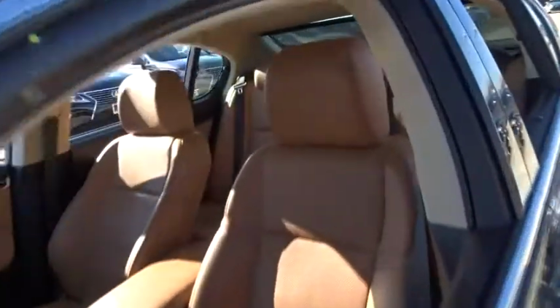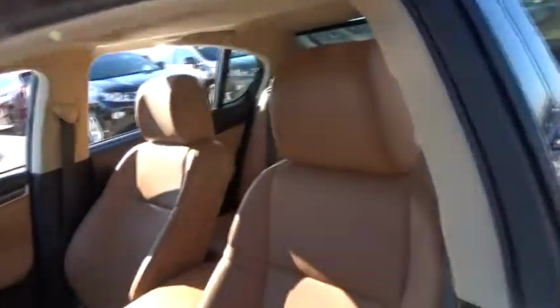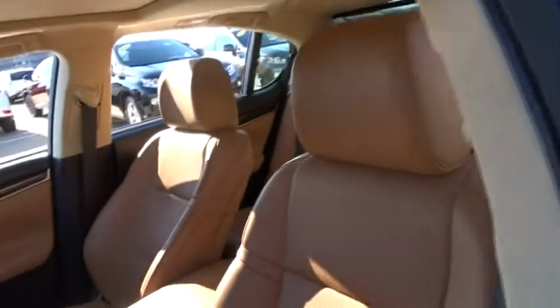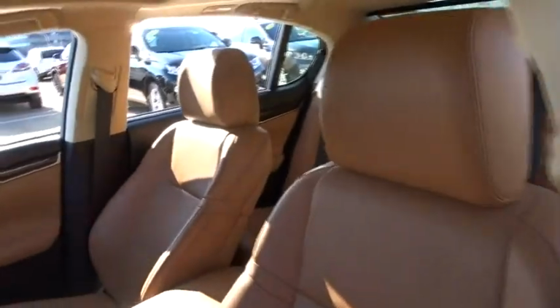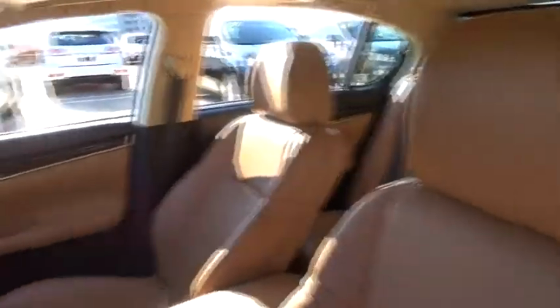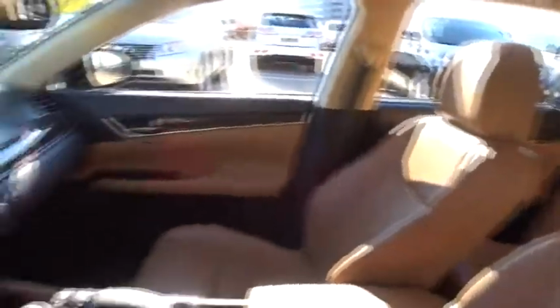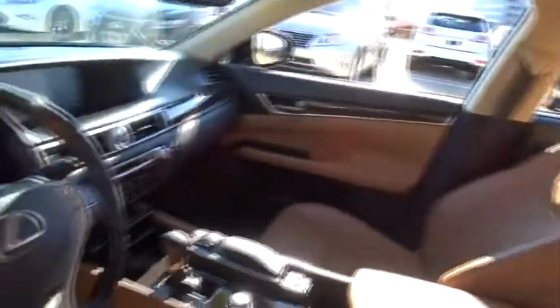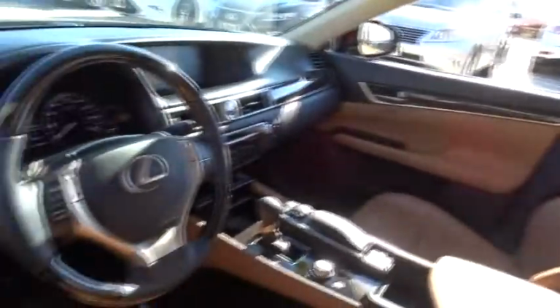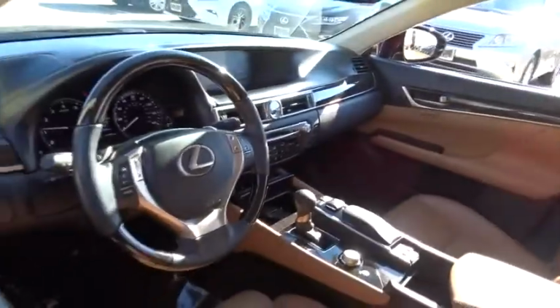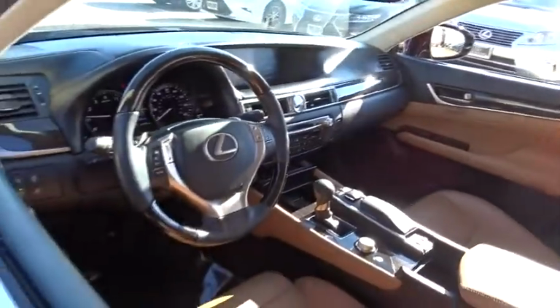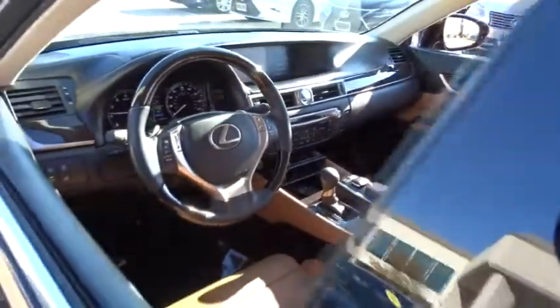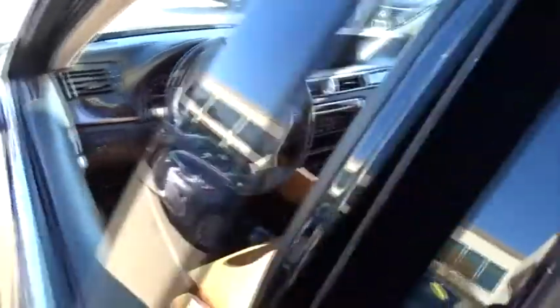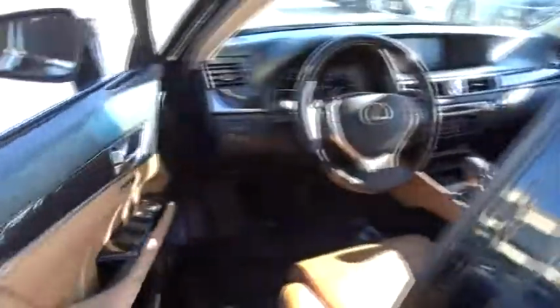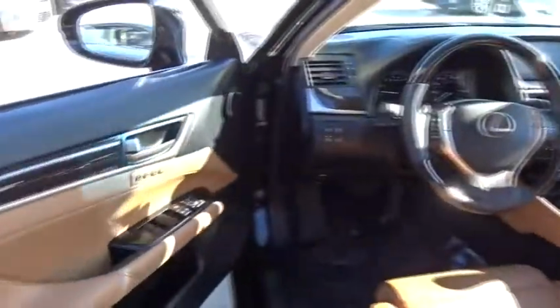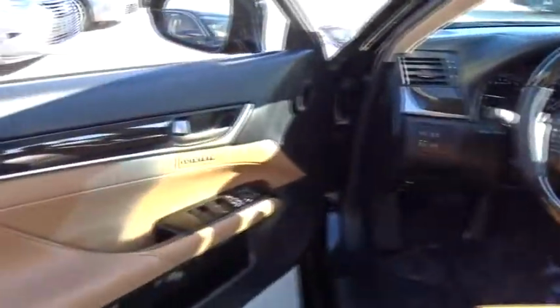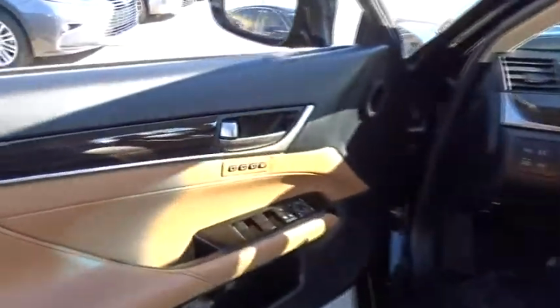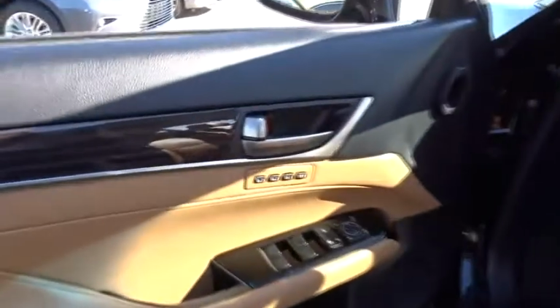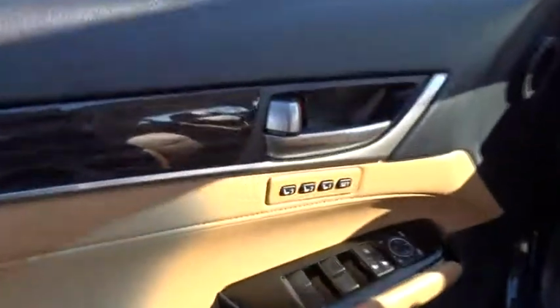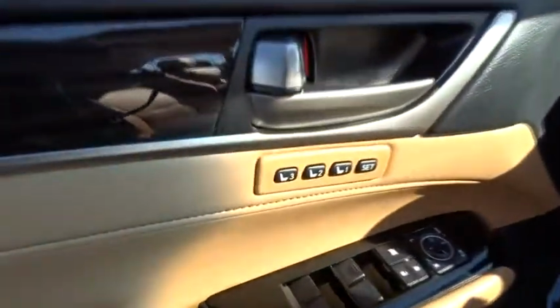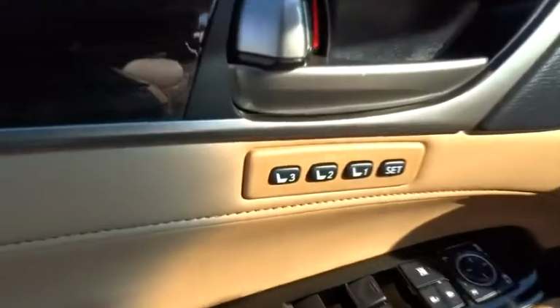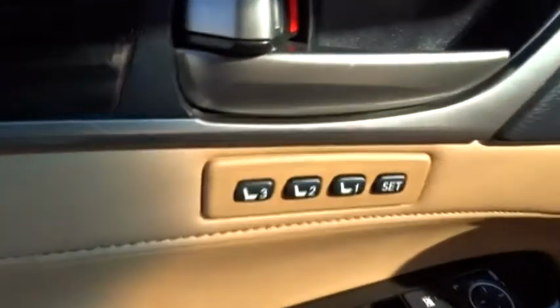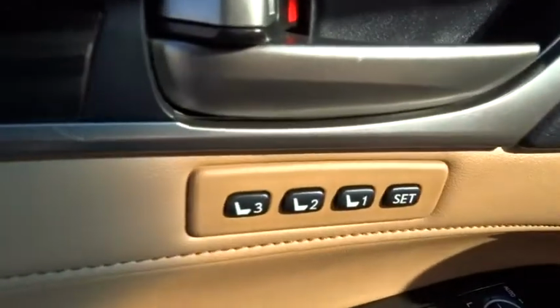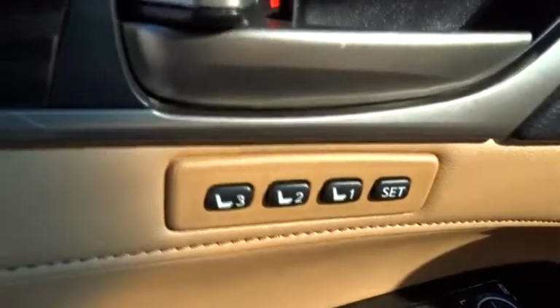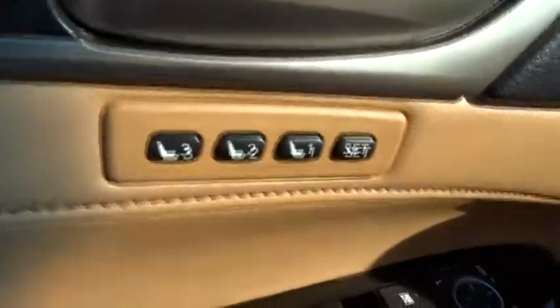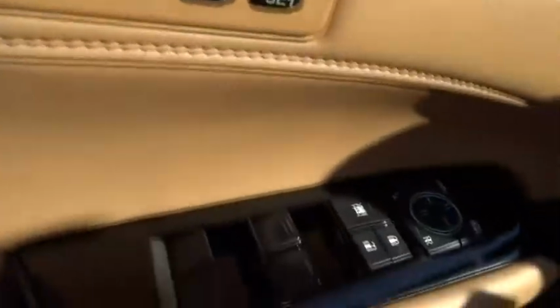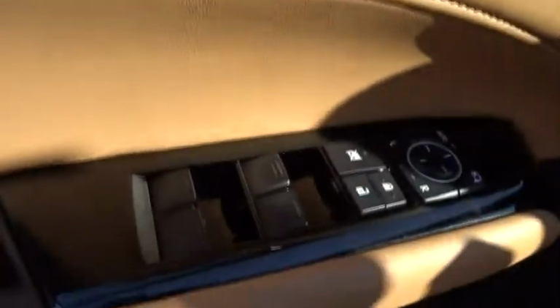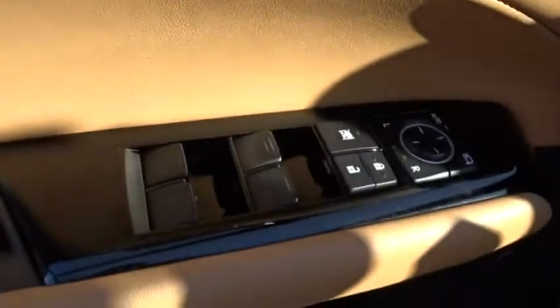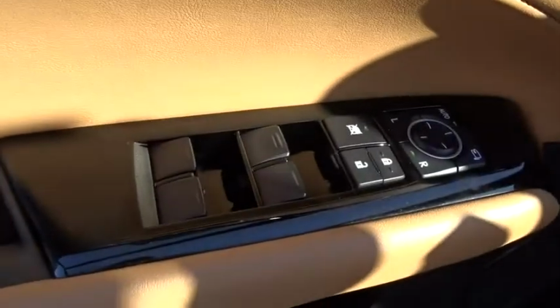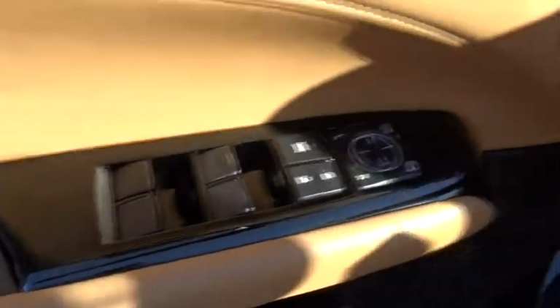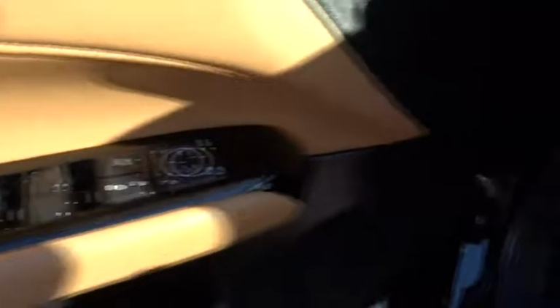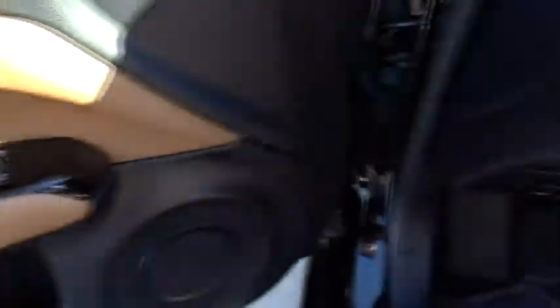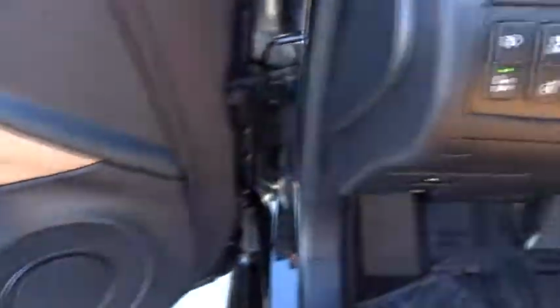This vehicle has less than 45,000 miles. Here are some of this vehicle's great options: traction control, keyless entry, power passenger seat, stability control.